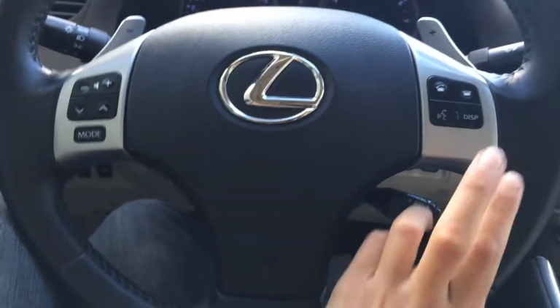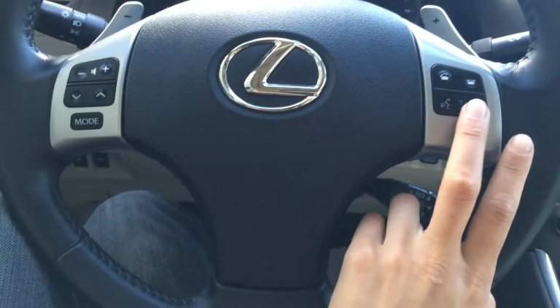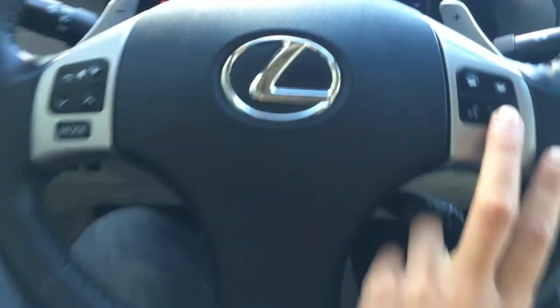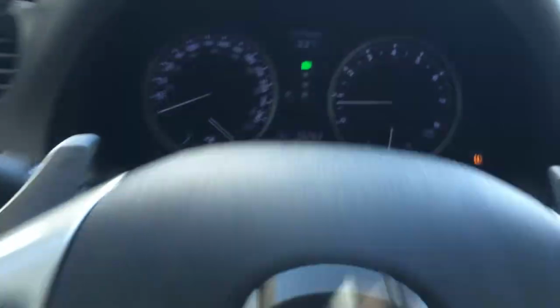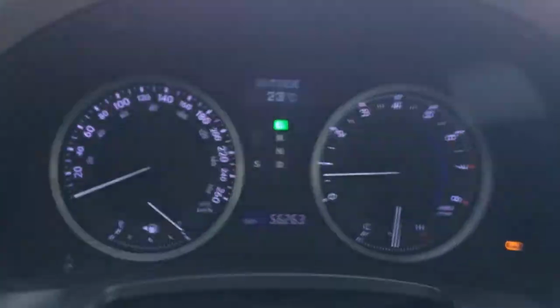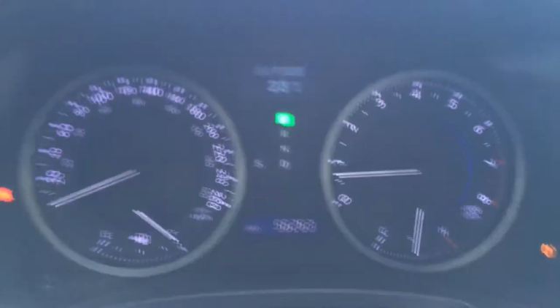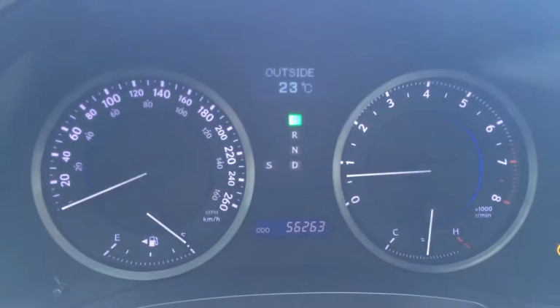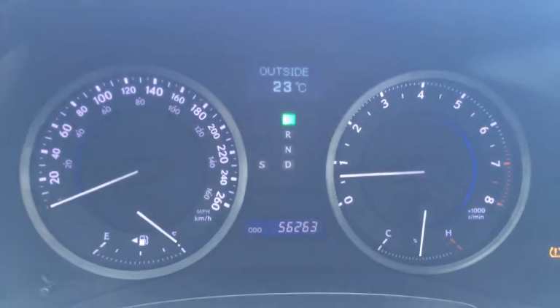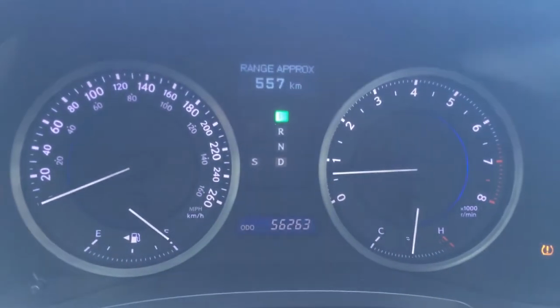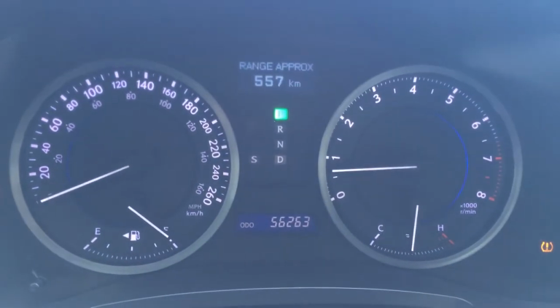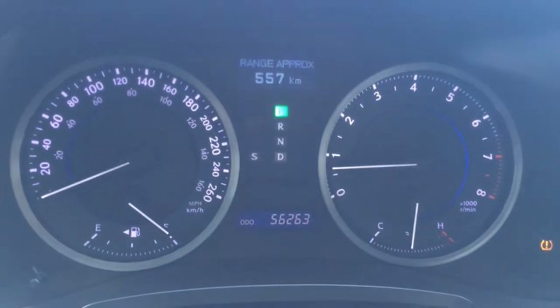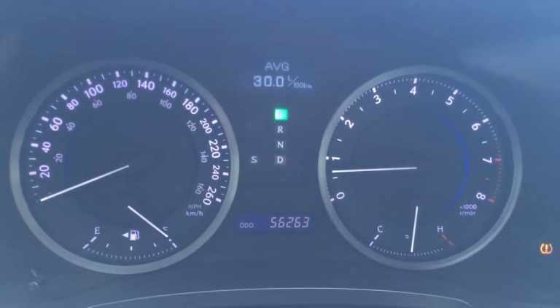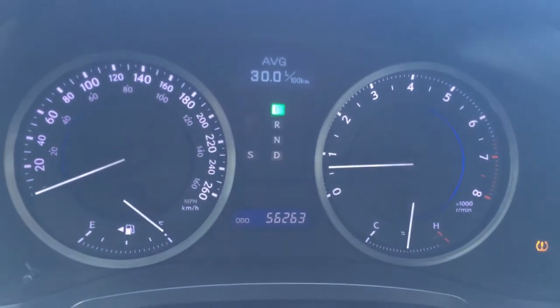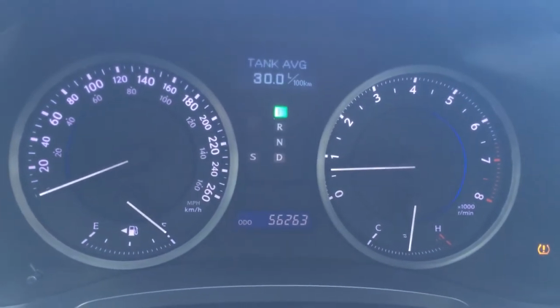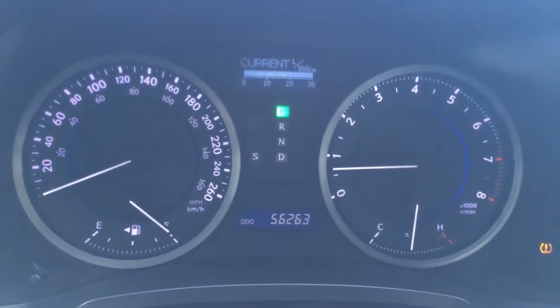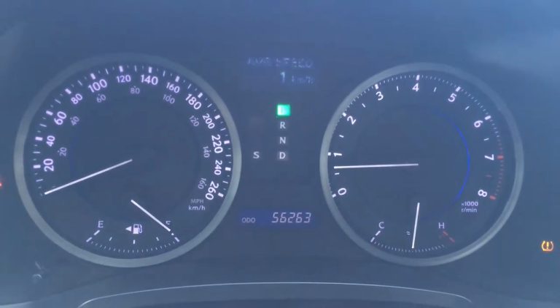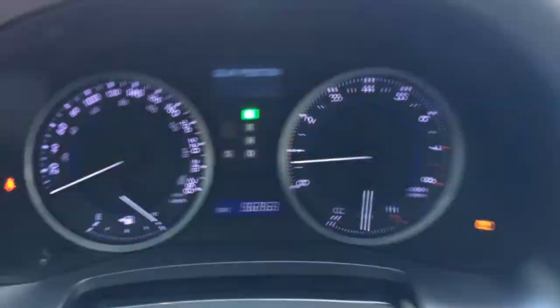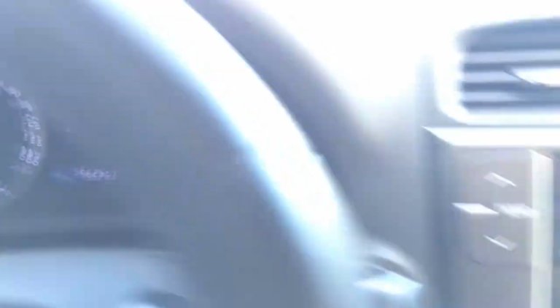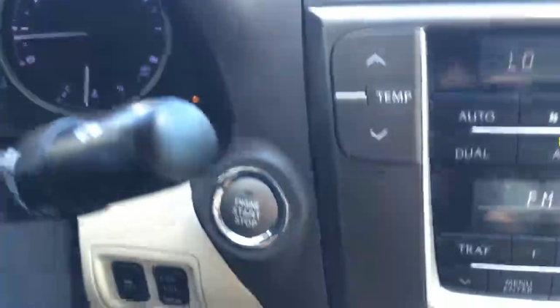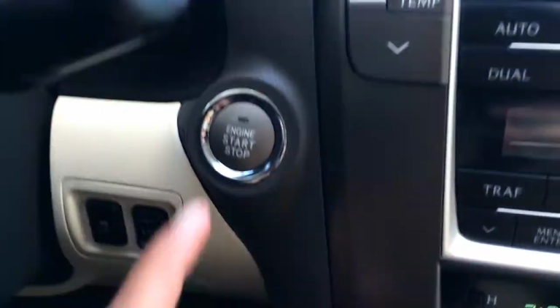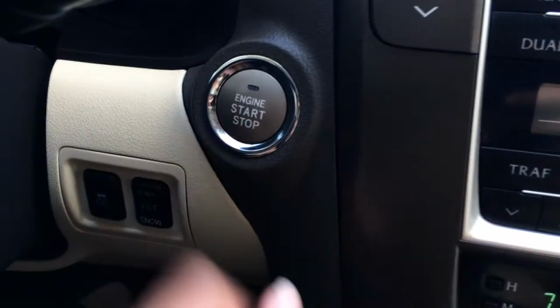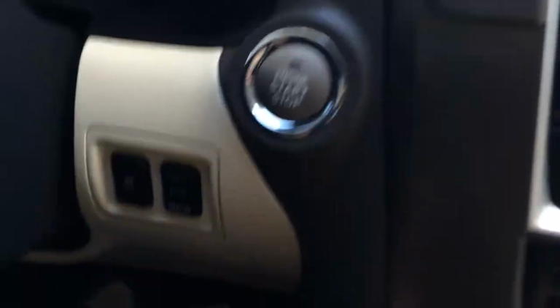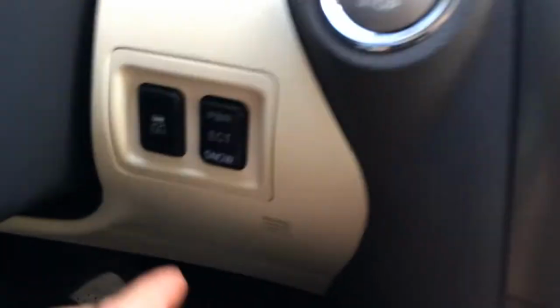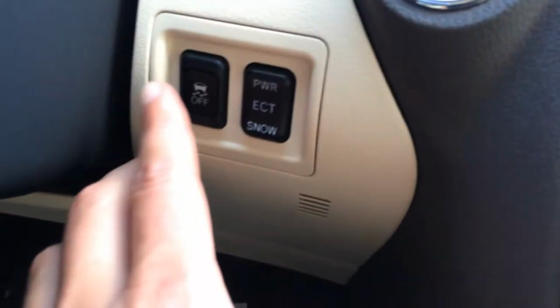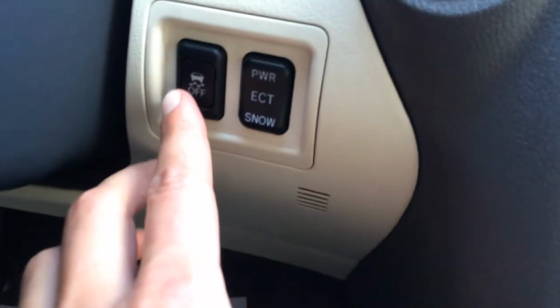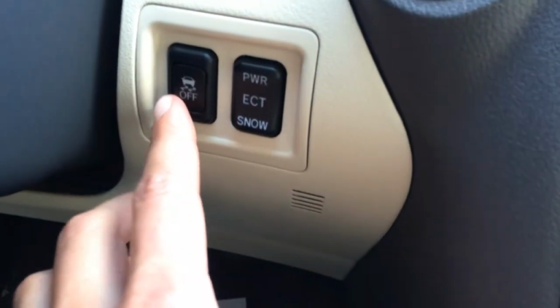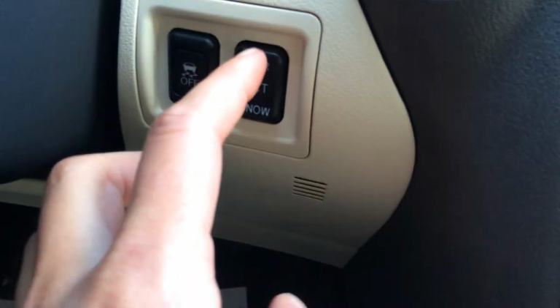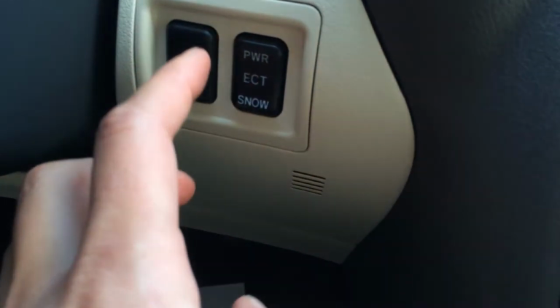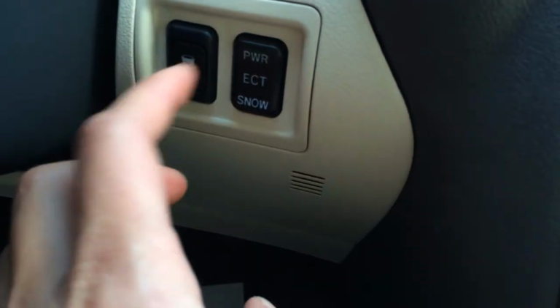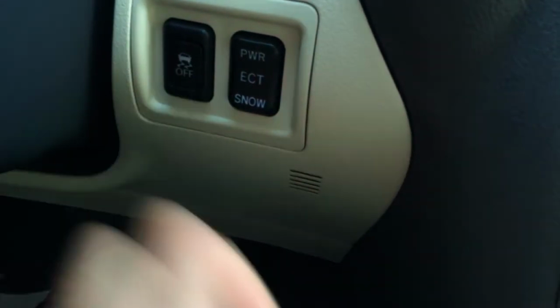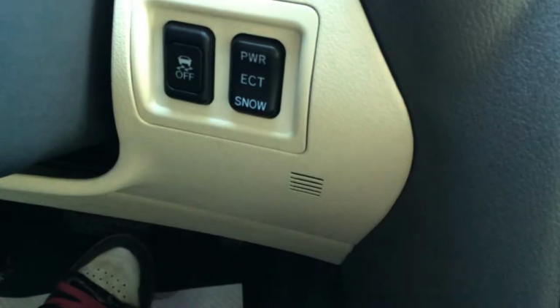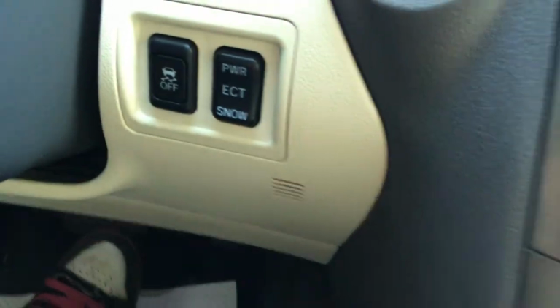And then these buttons are on the dash as well. You have odometer trip, engine start and stop button, traction control off switch, power, ECT and snow mode.